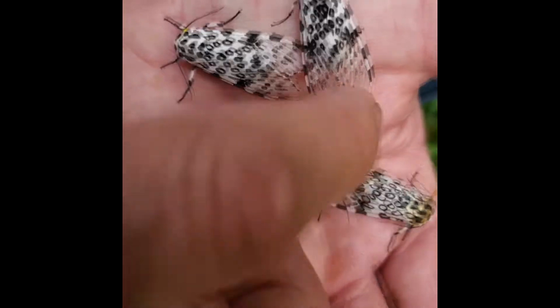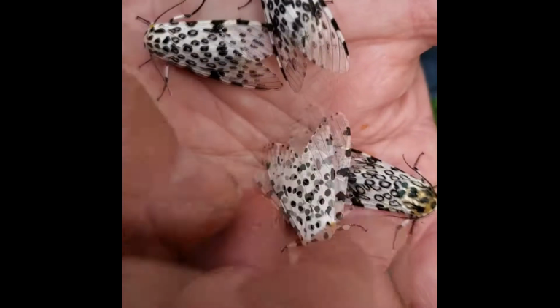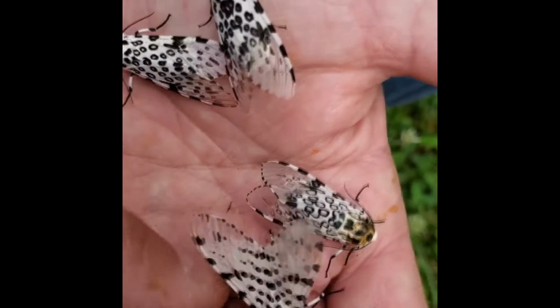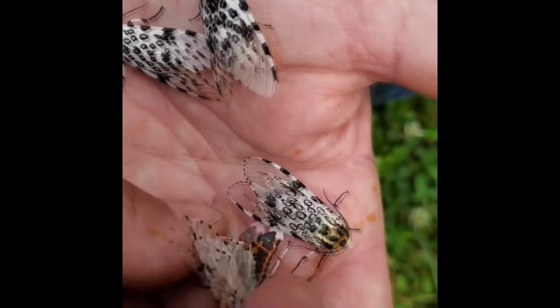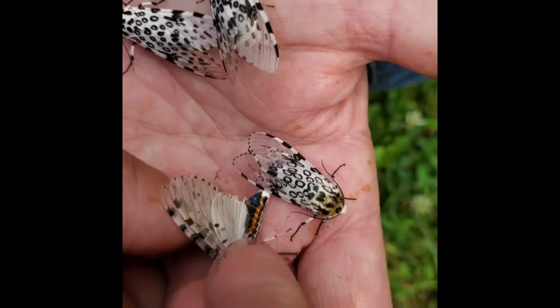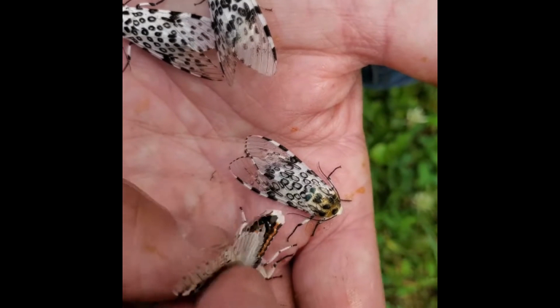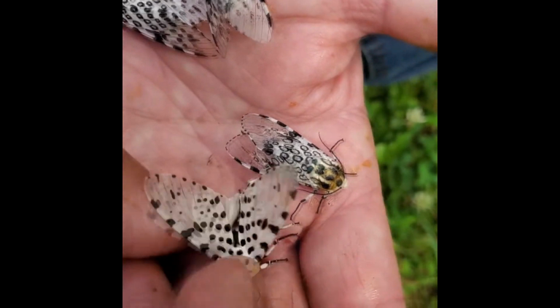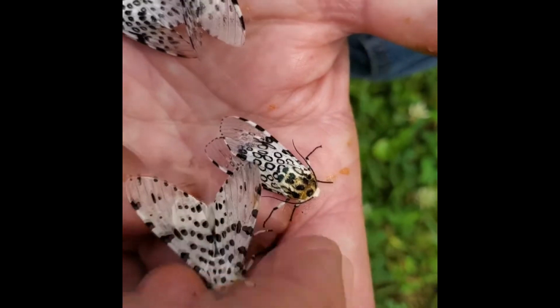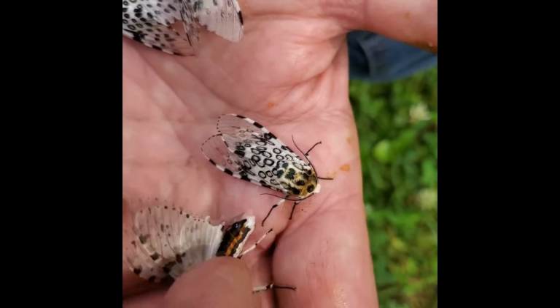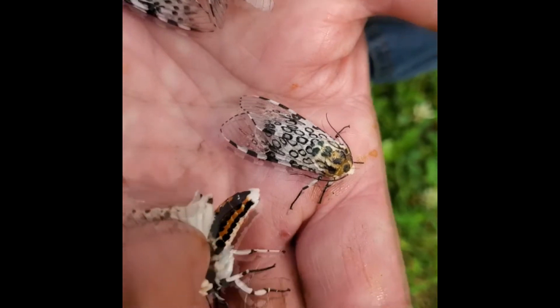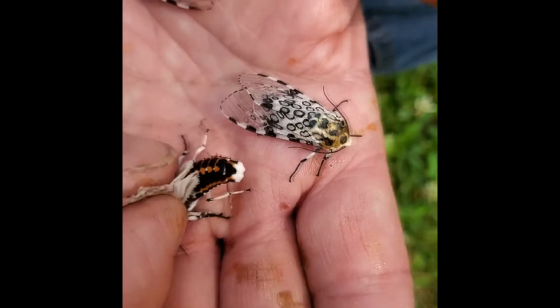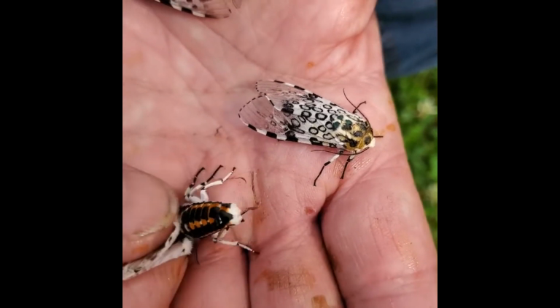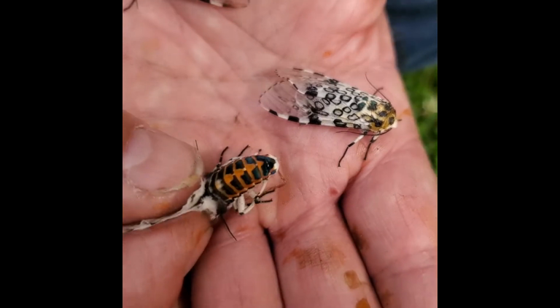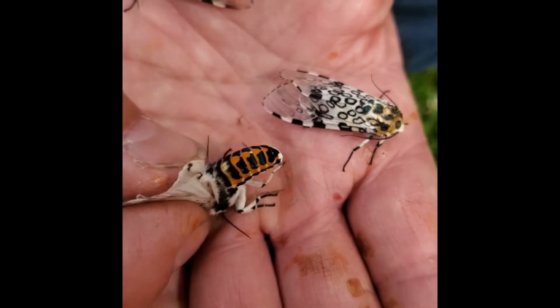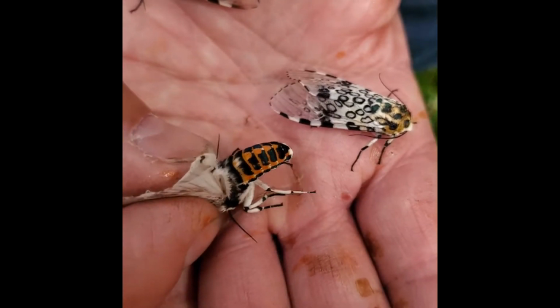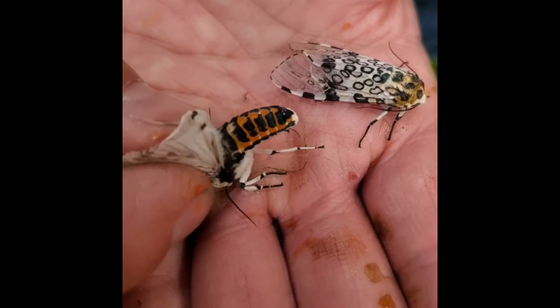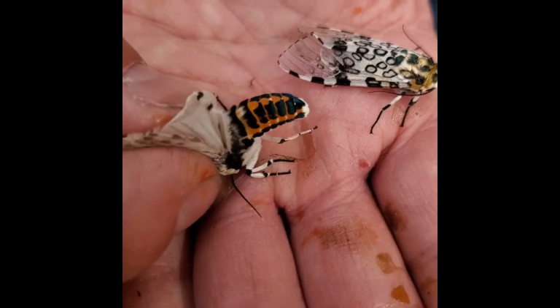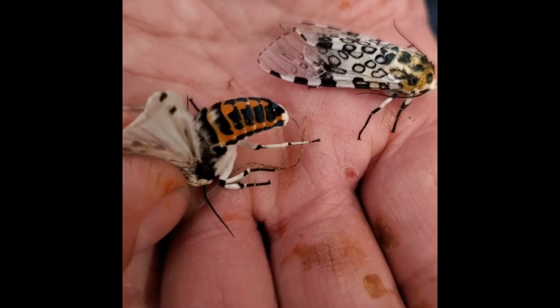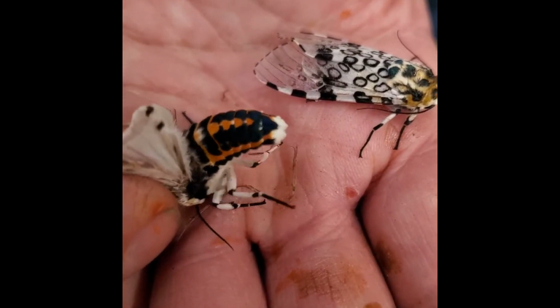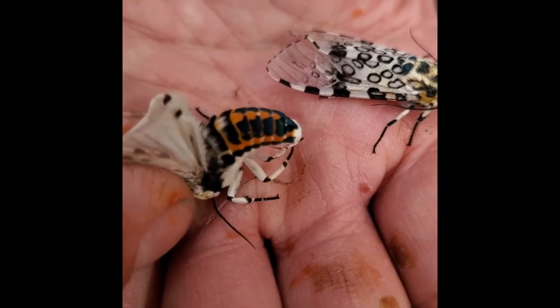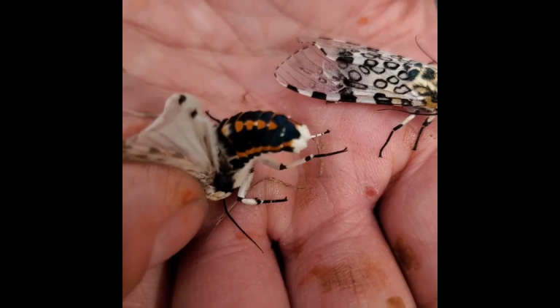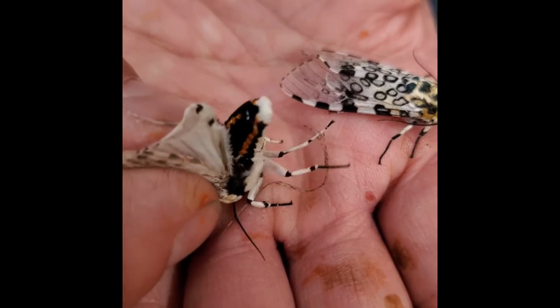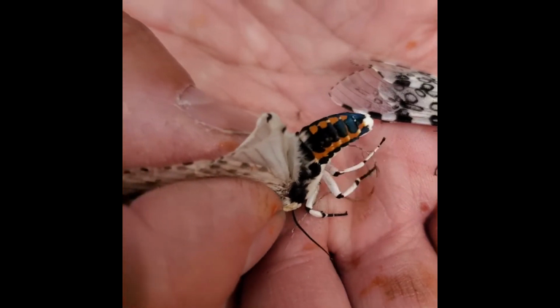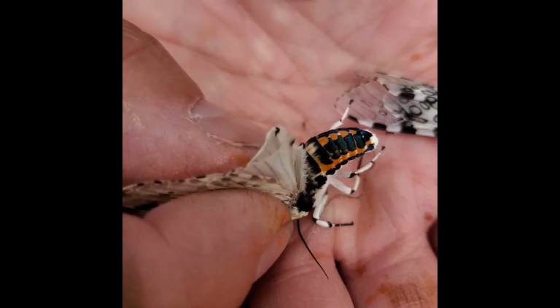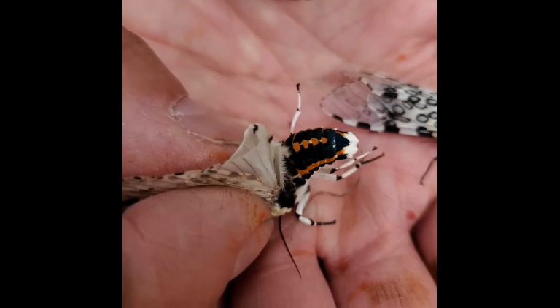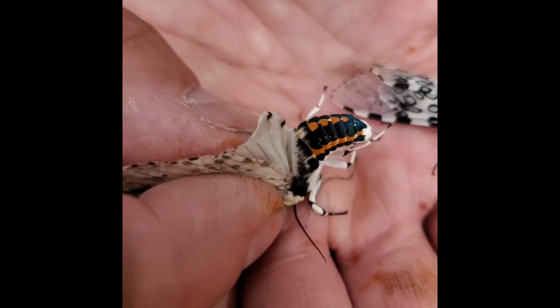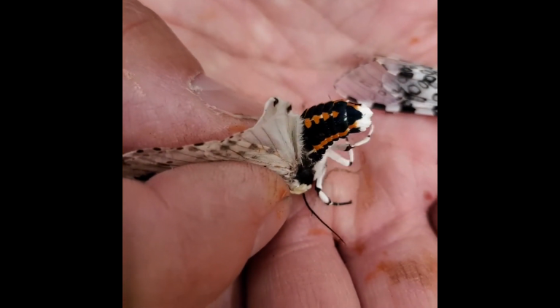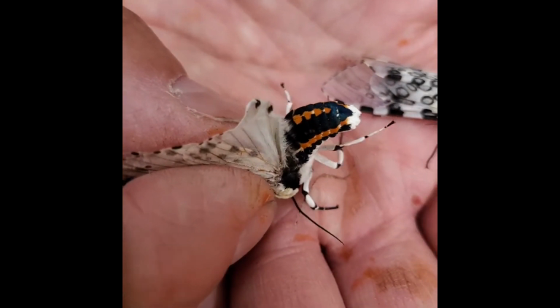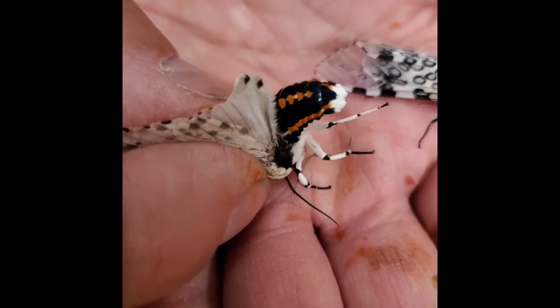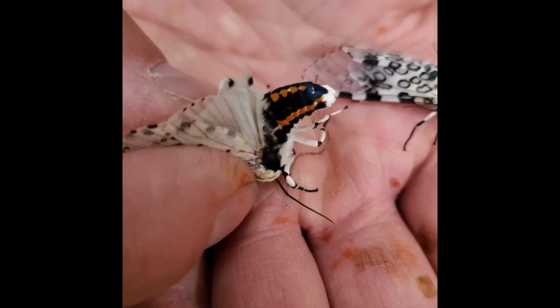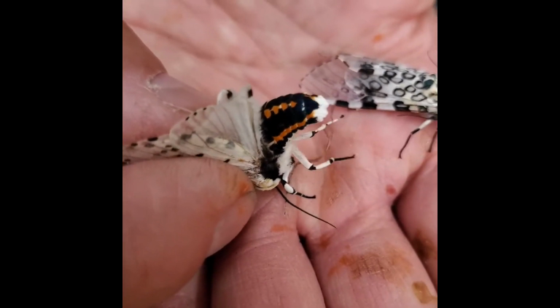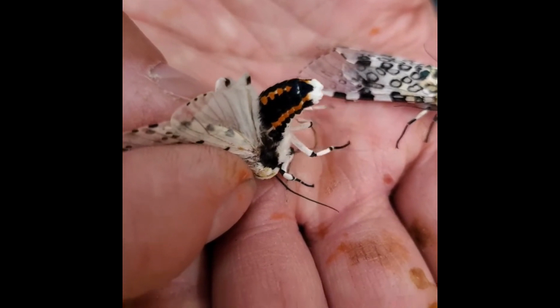The oranges and the yellows — those bright colors are usually indications that they're toxic or that they don't taste good.